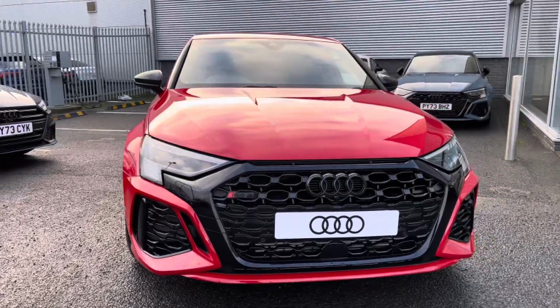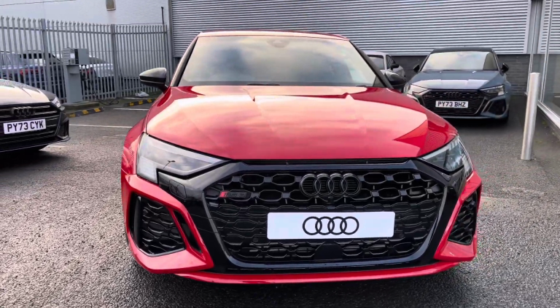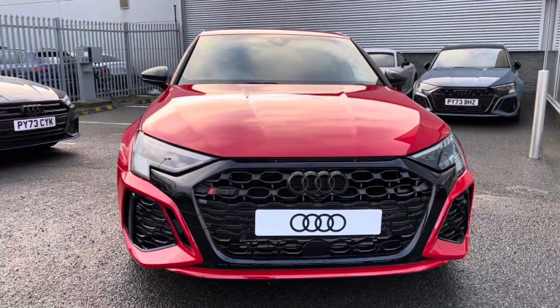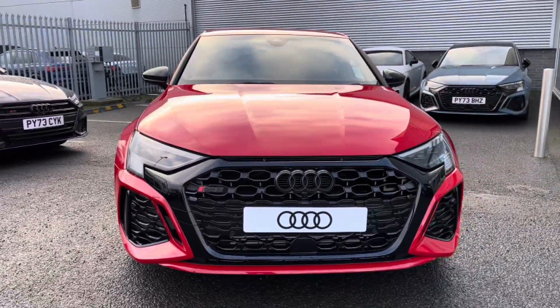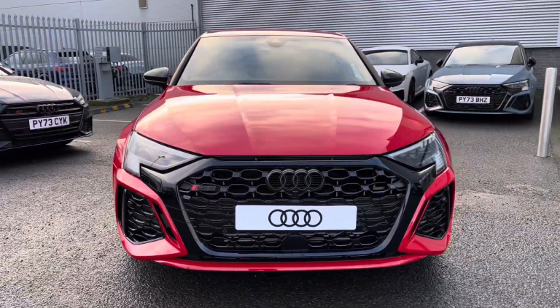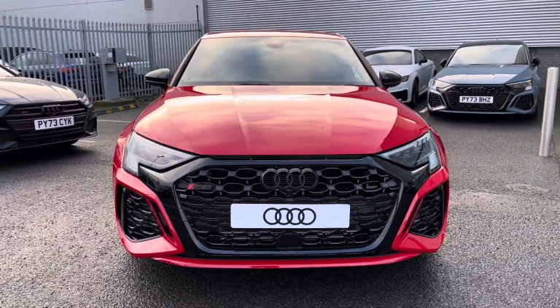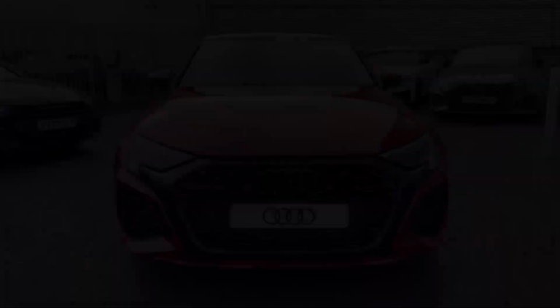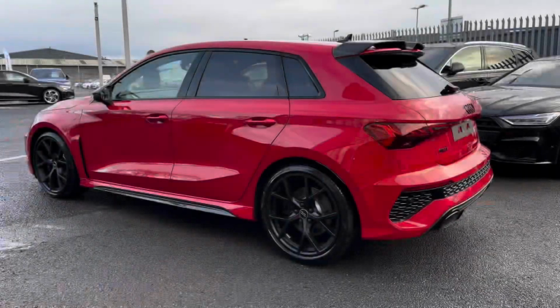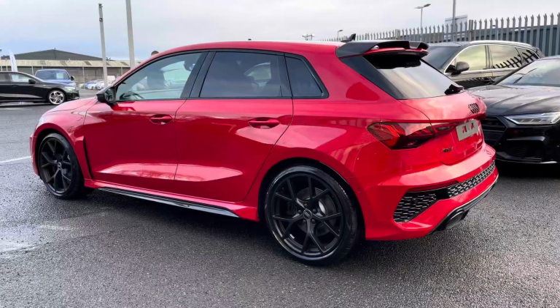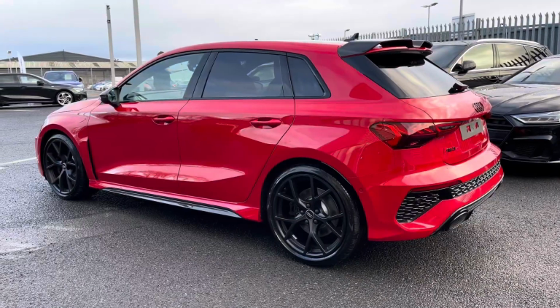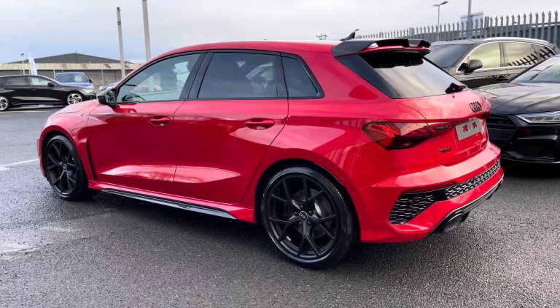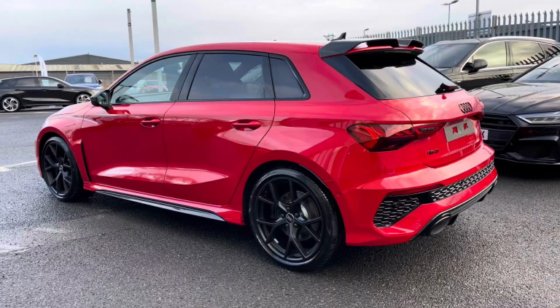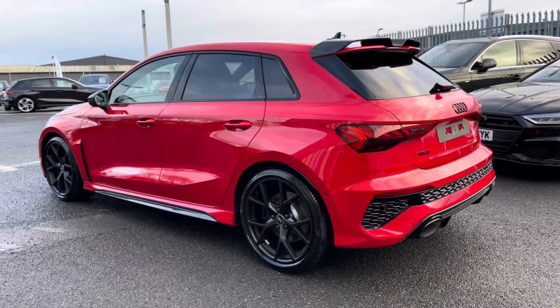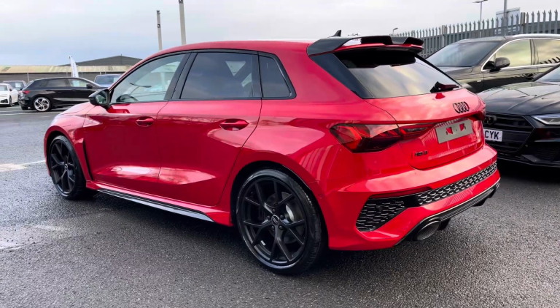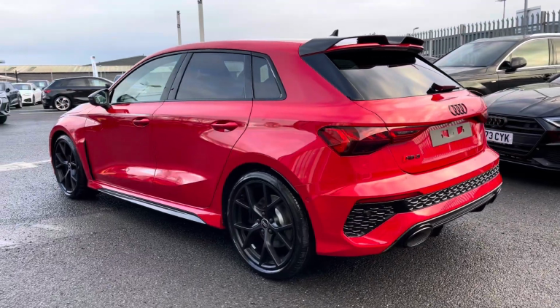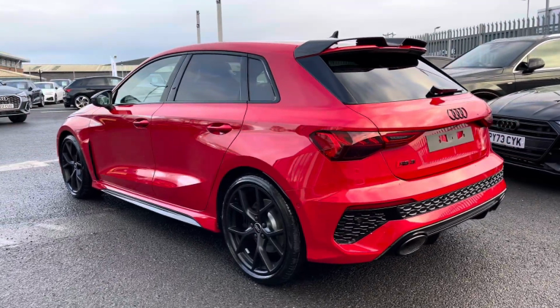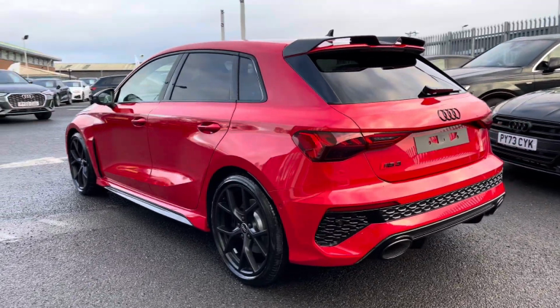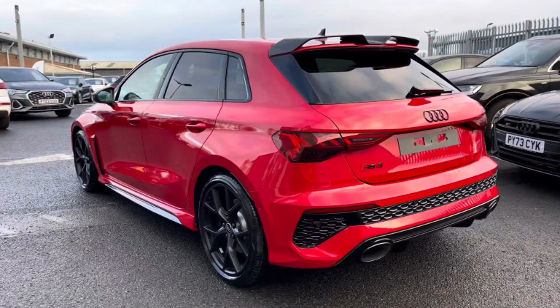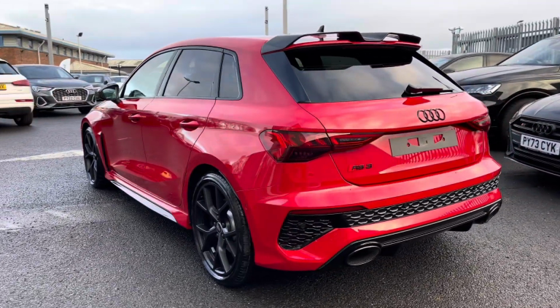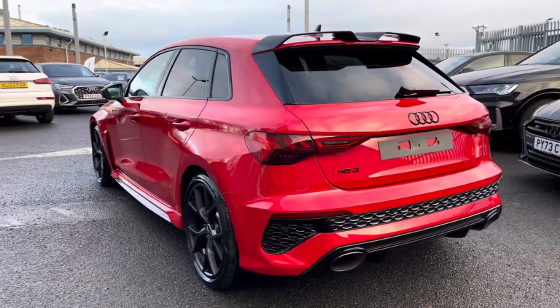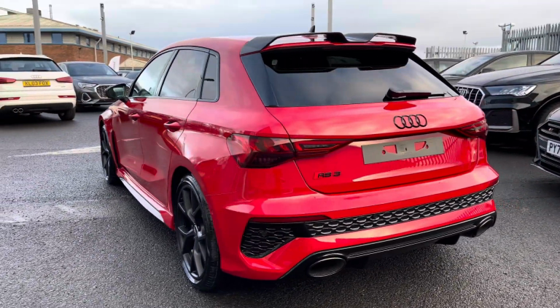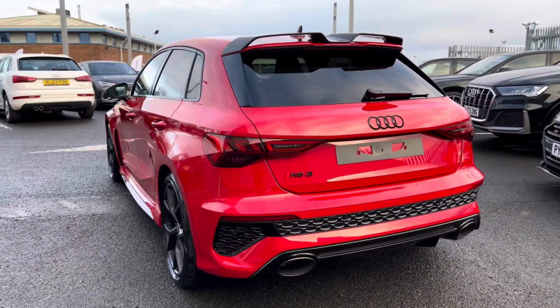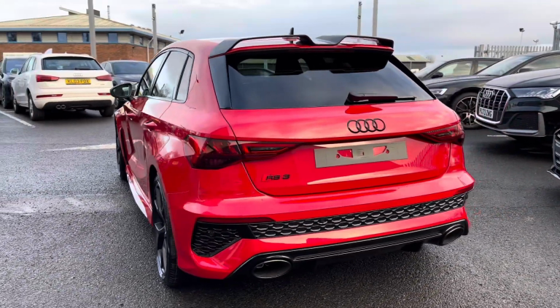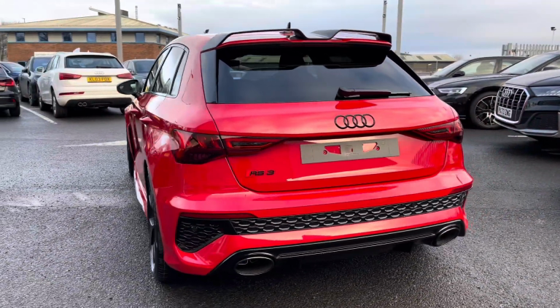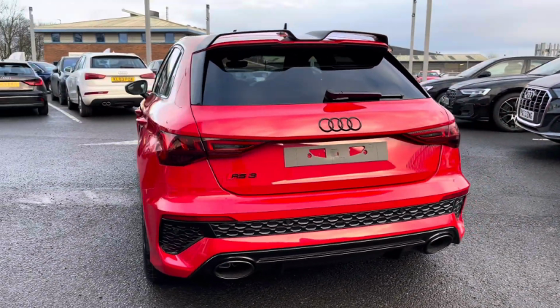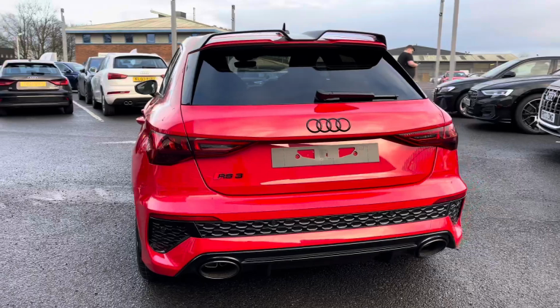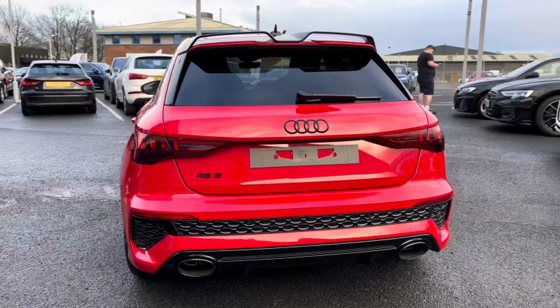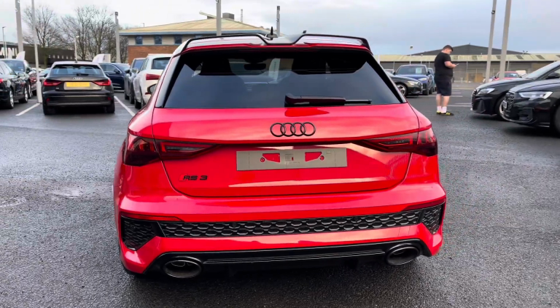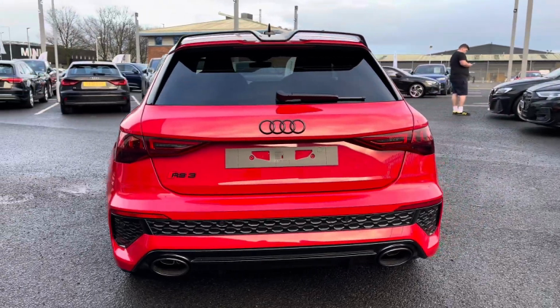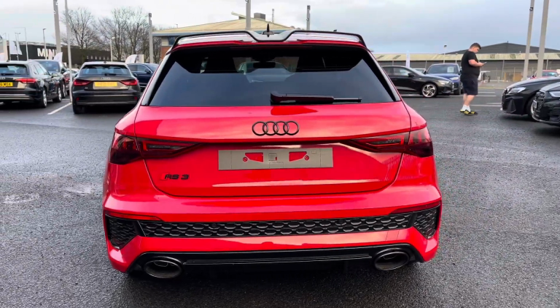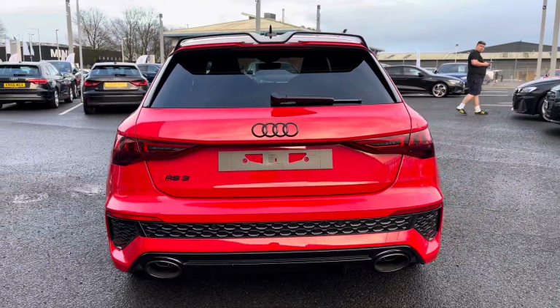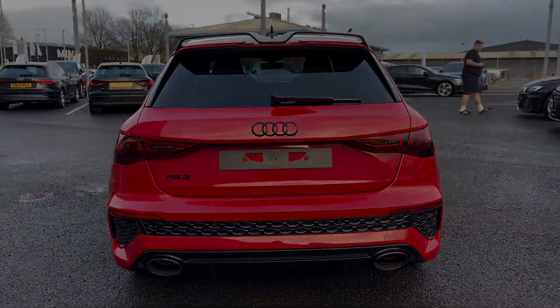Under the bonnet you'll find a 2.5 litre petrol engine producing an impressive 400 PS, powering all four wheels via the 7-speed S-tronic gearbox, achieving a 0 to 62 time of as little as 3.8 seconds.